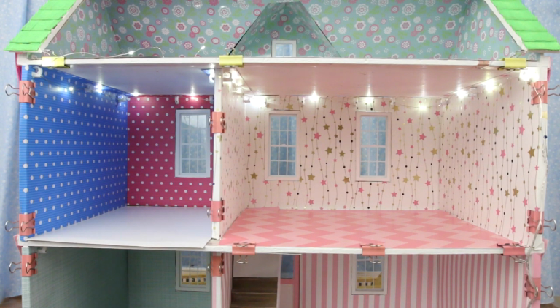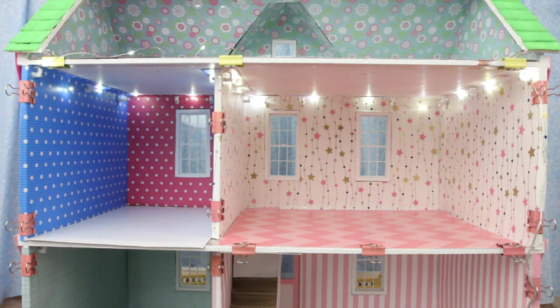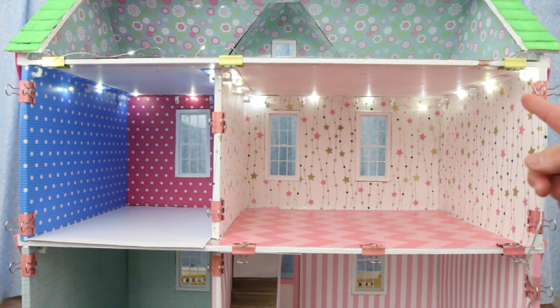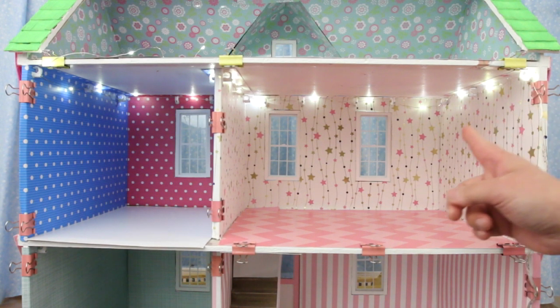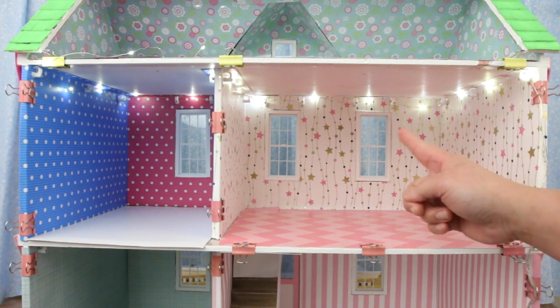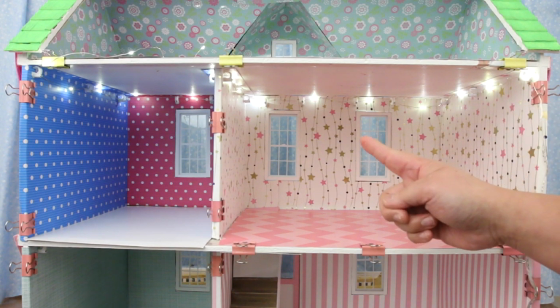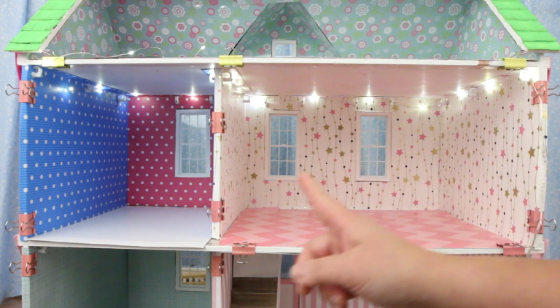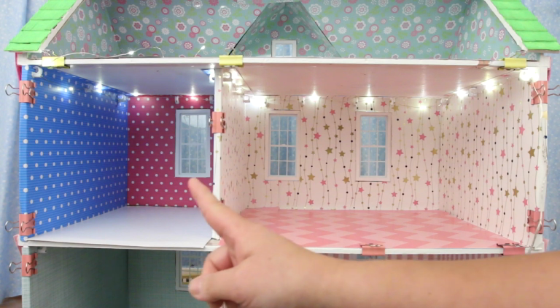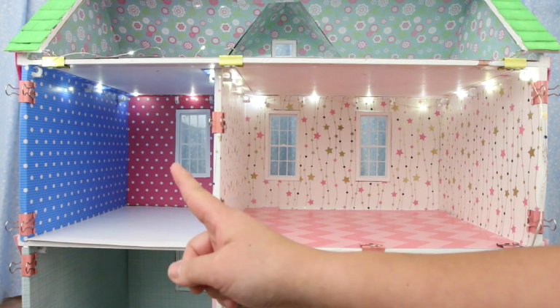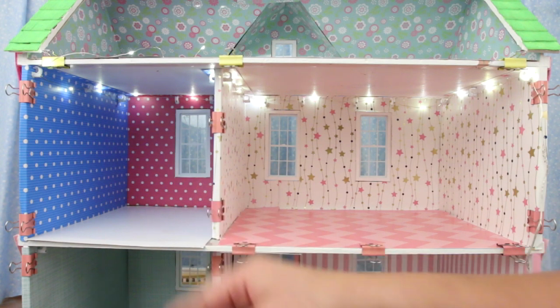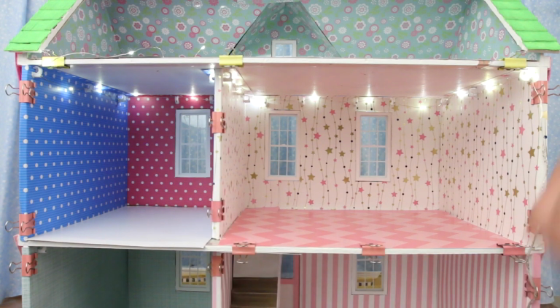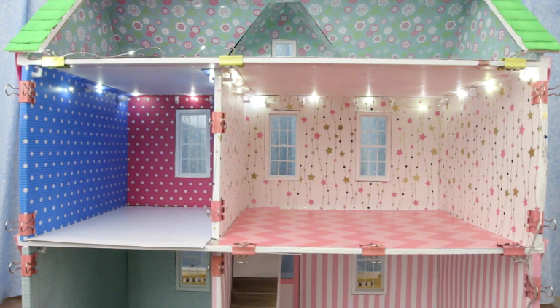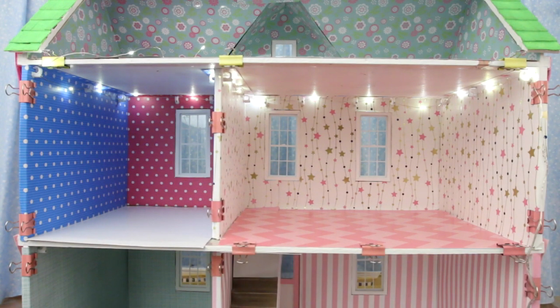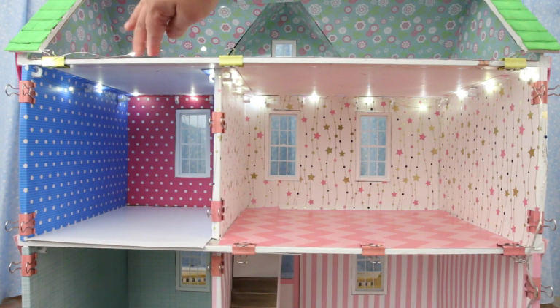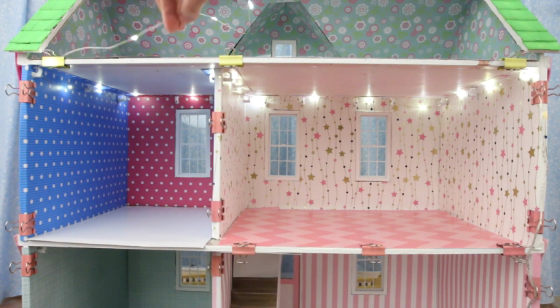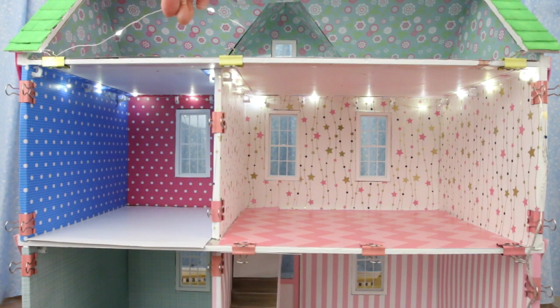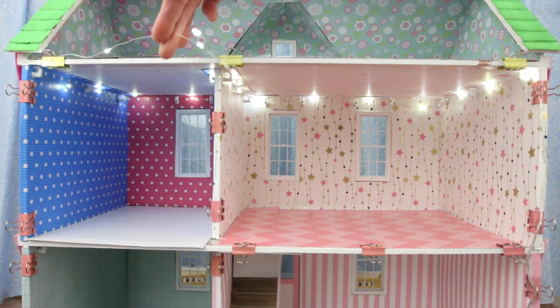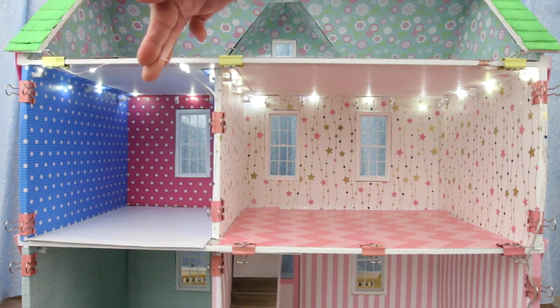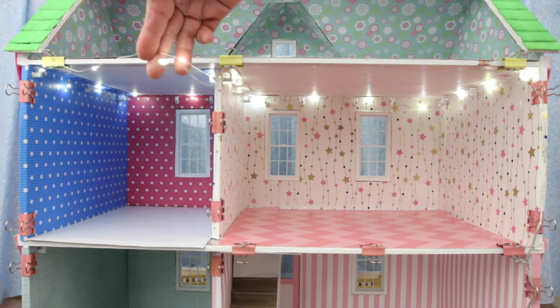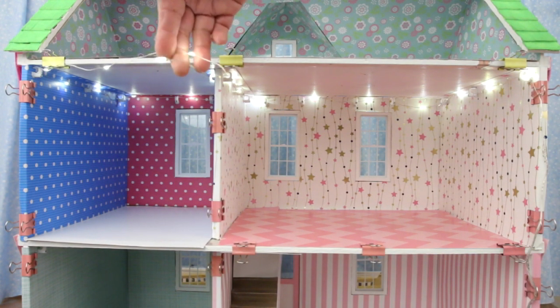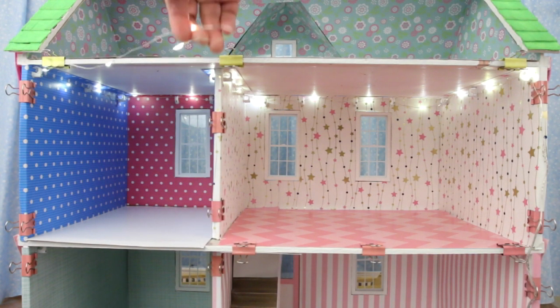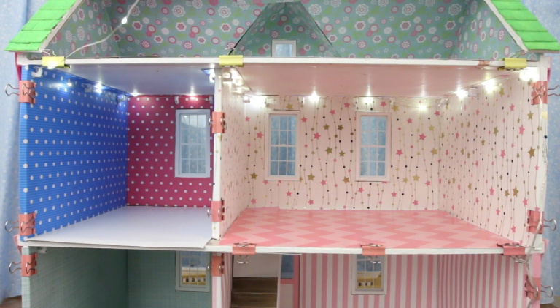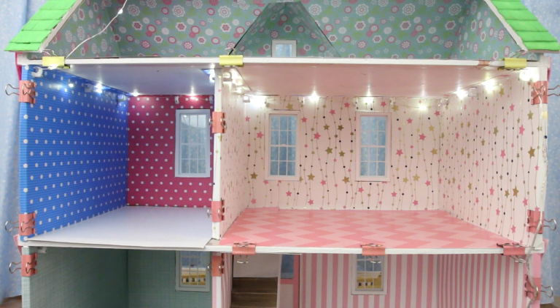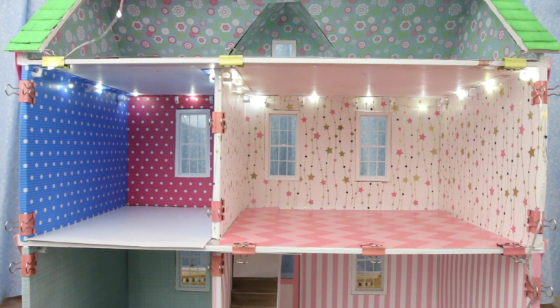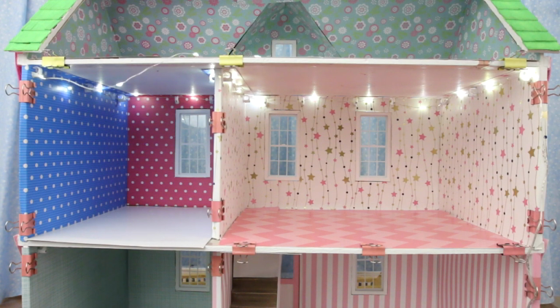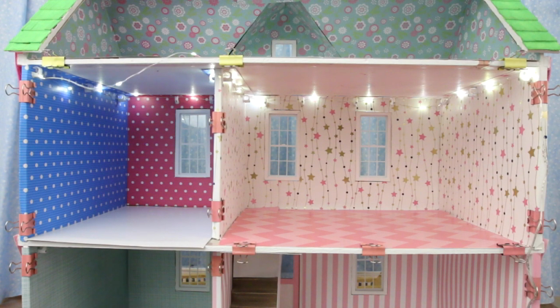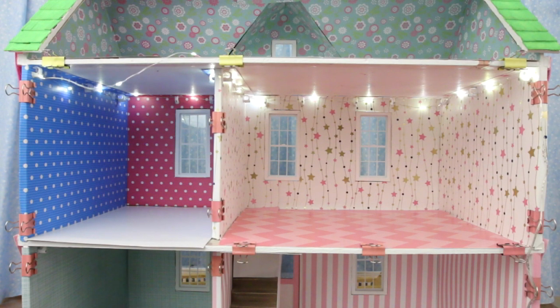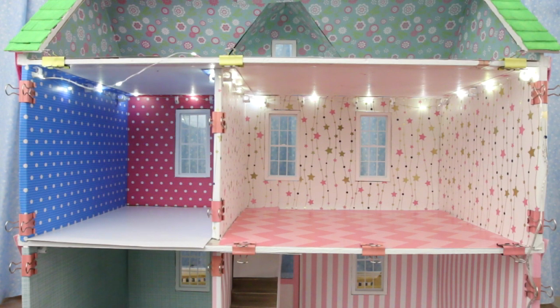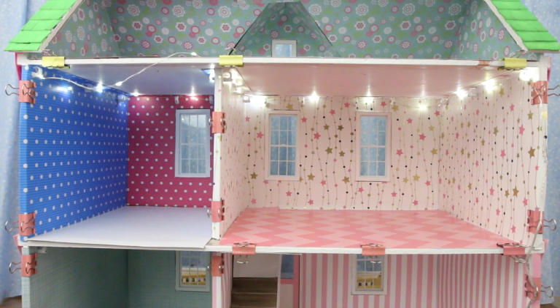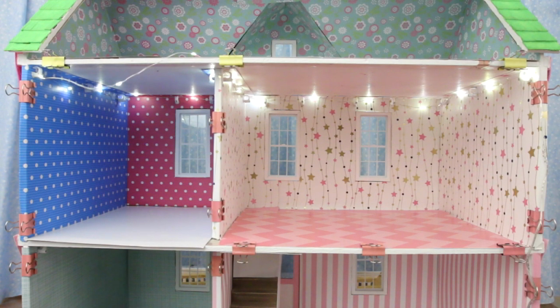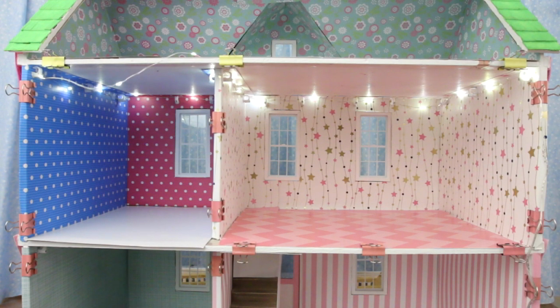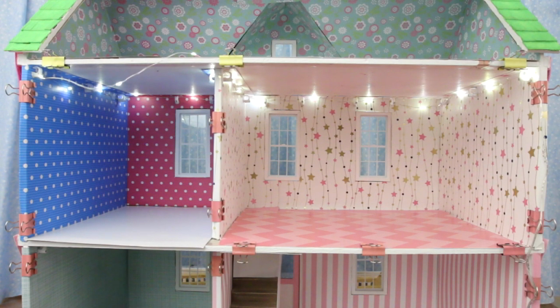This one strand of lights was long enough for 2 rooms with this much left over, which I will use in the attic. Let's do the rest of the house!